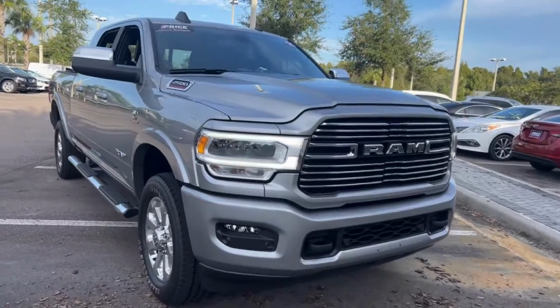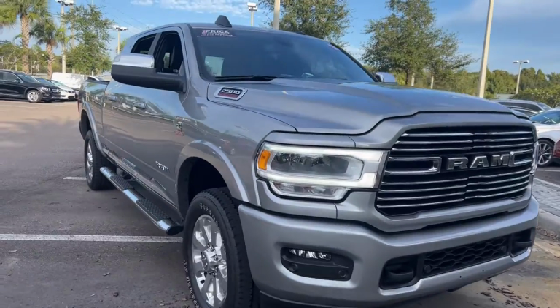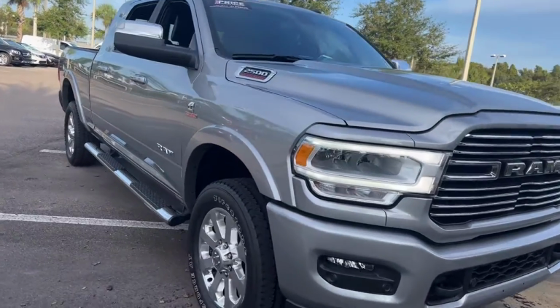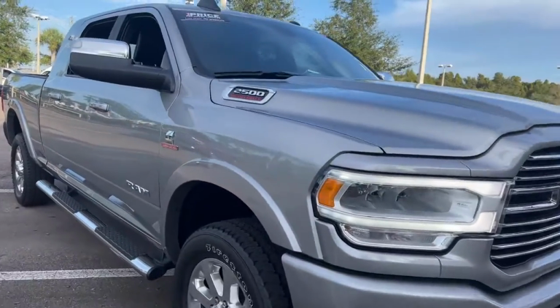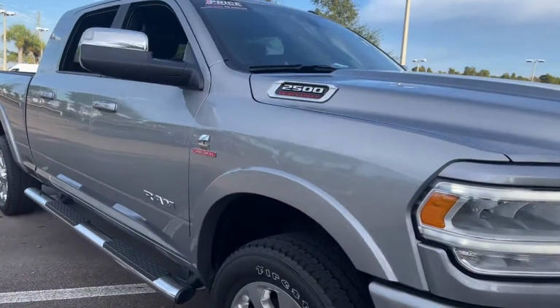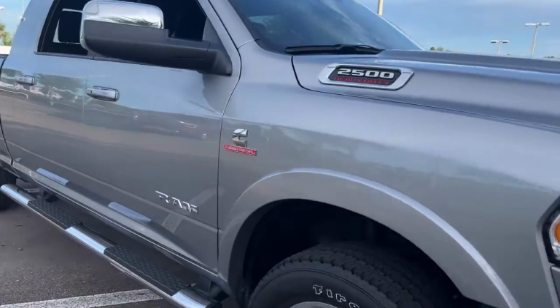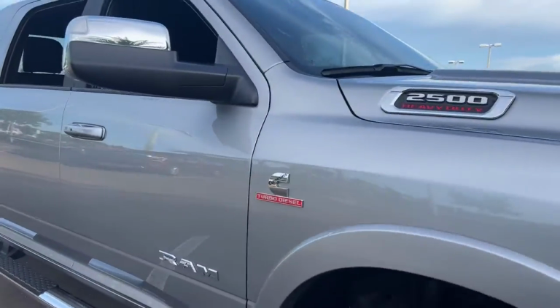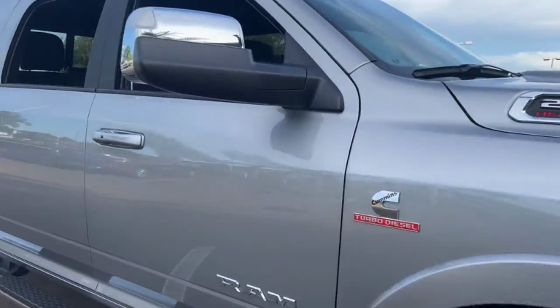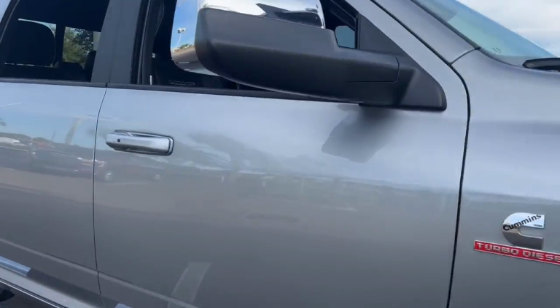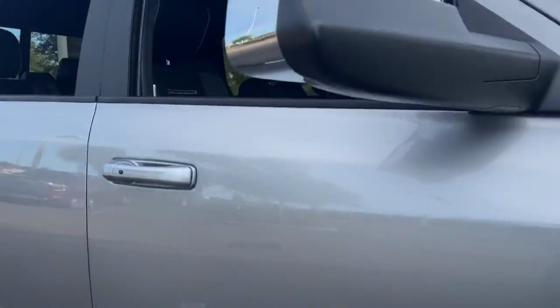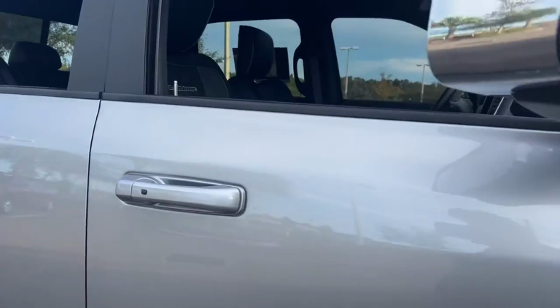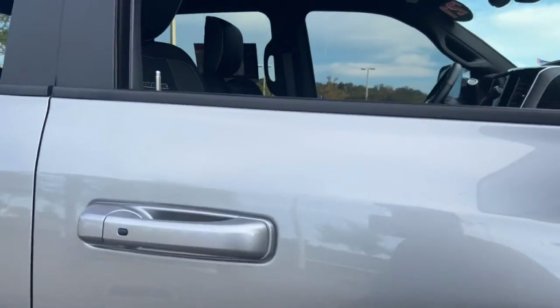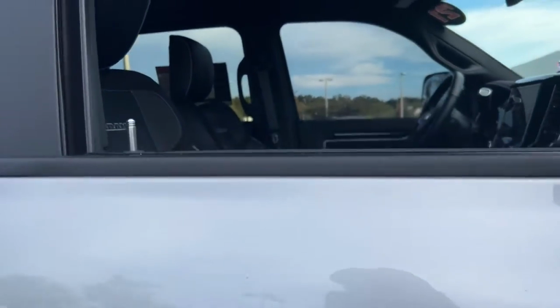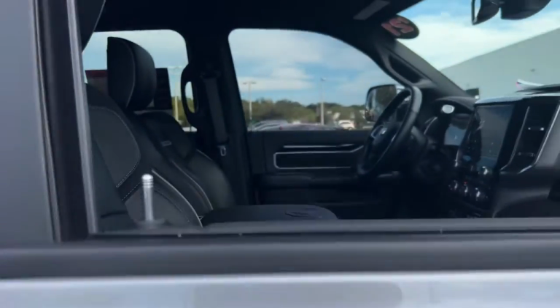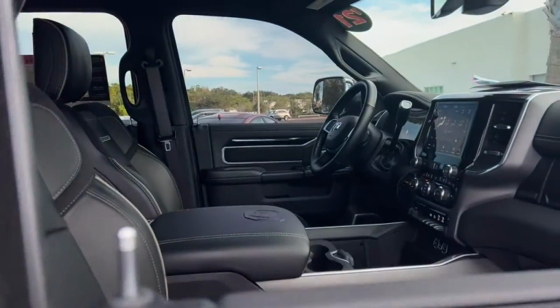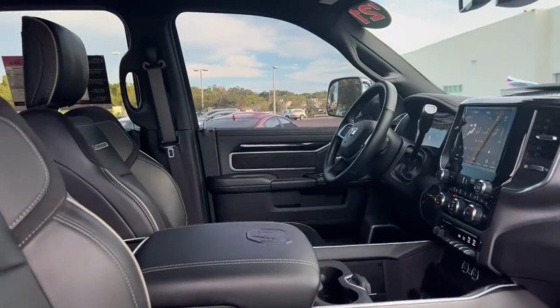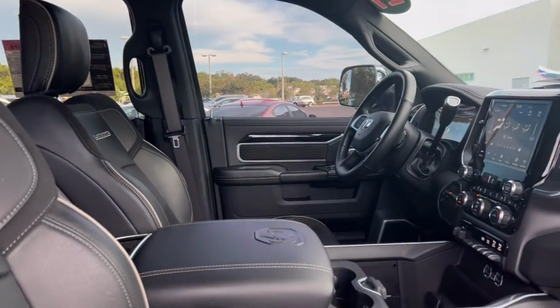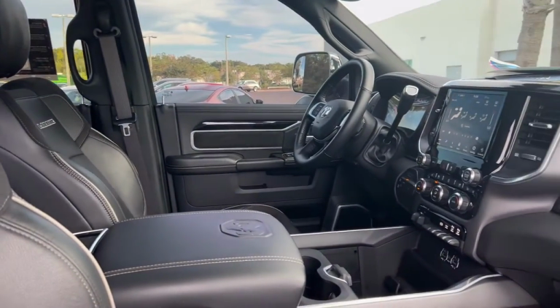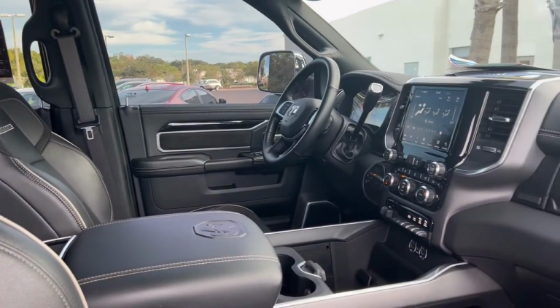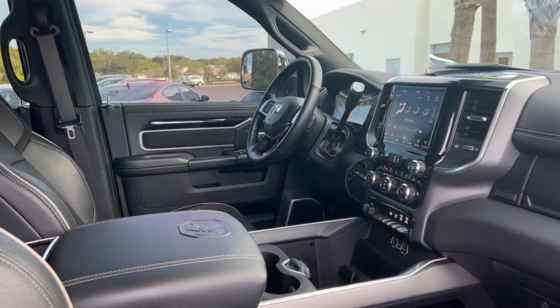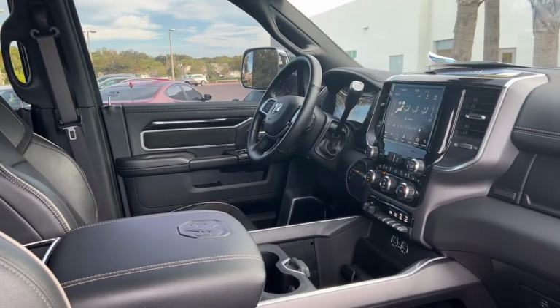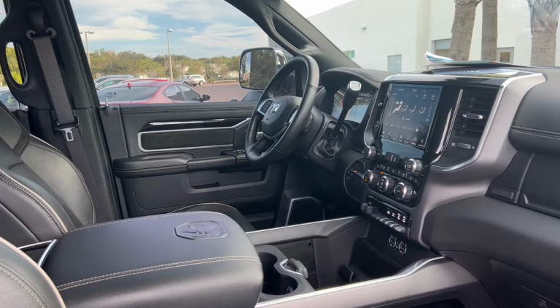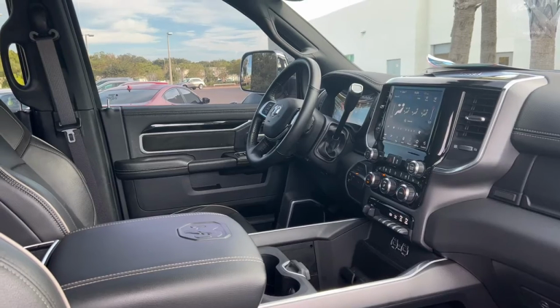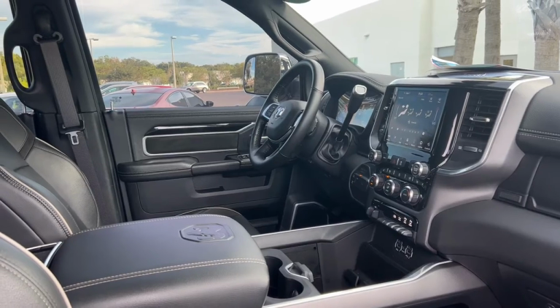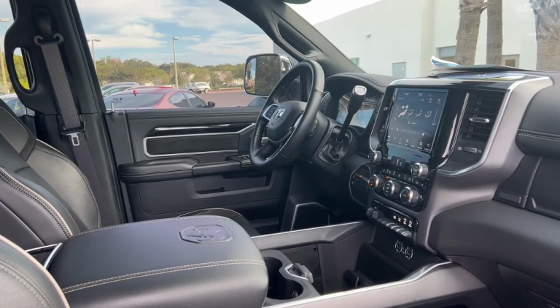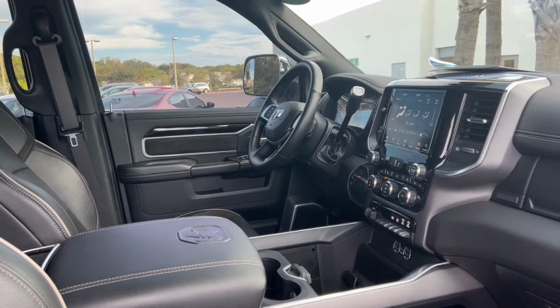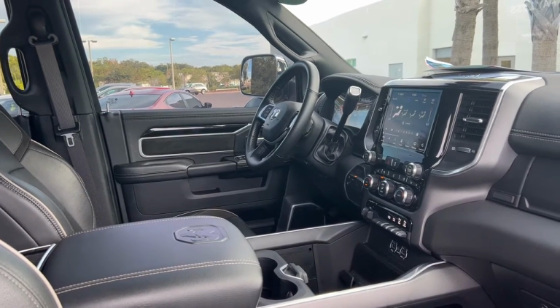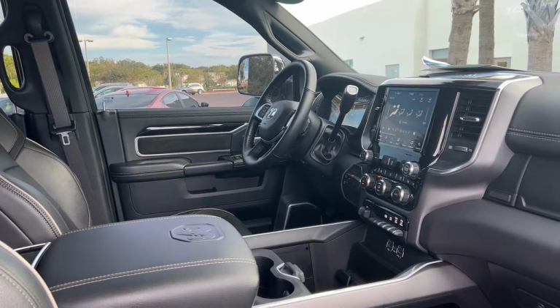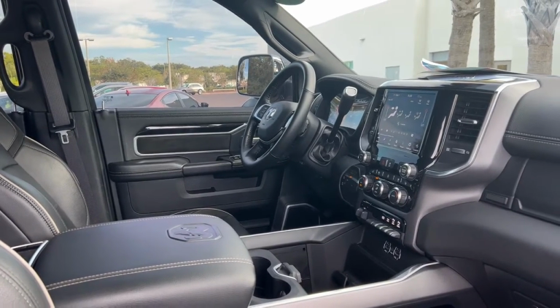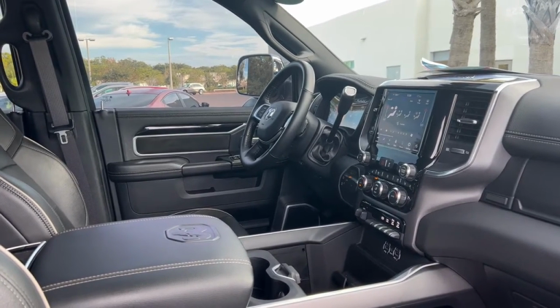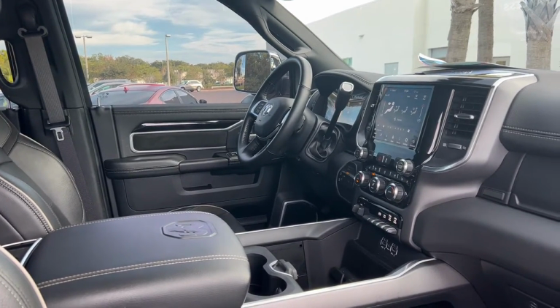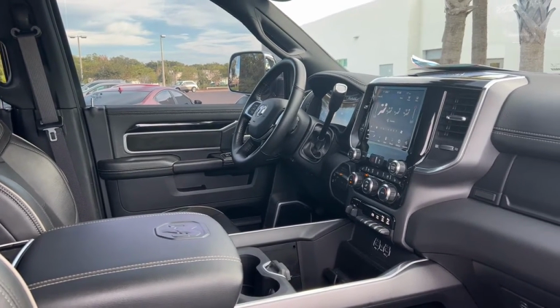This is a 2021 Ram Mega Cab, gray, with black leather interior, power driver's seat, power windows, locks and mirrors, leather wrapped steering wheel, and home link for your garage door.